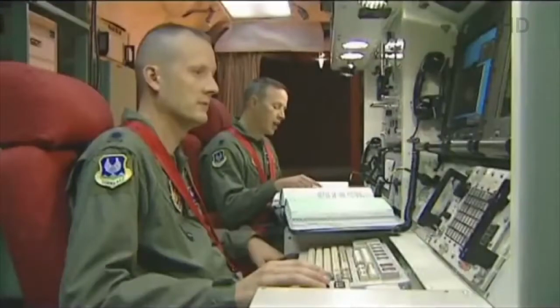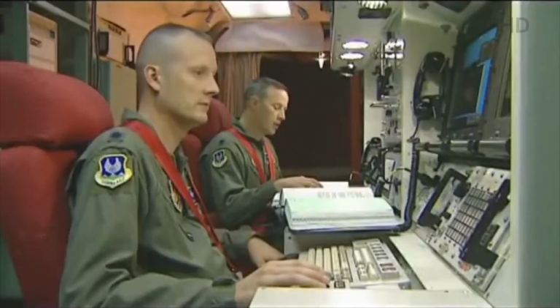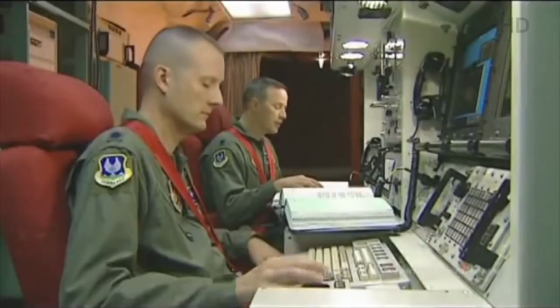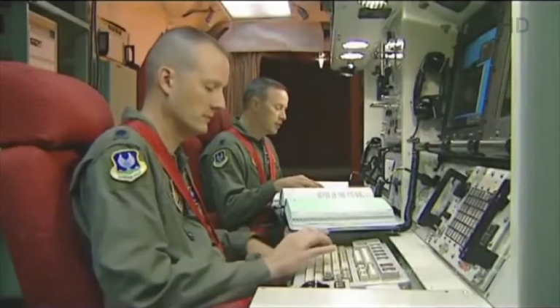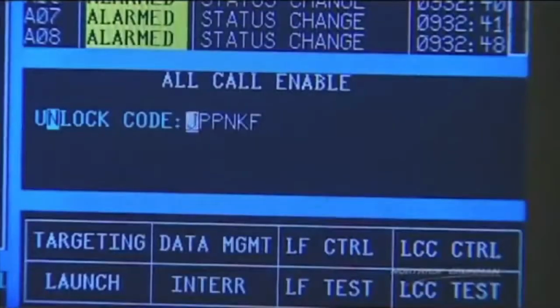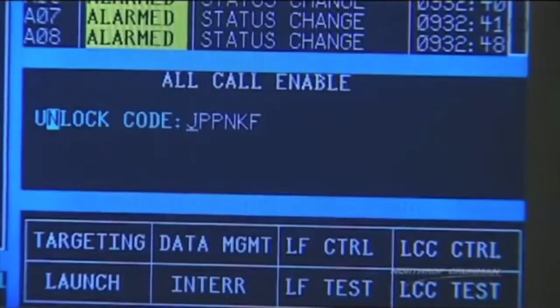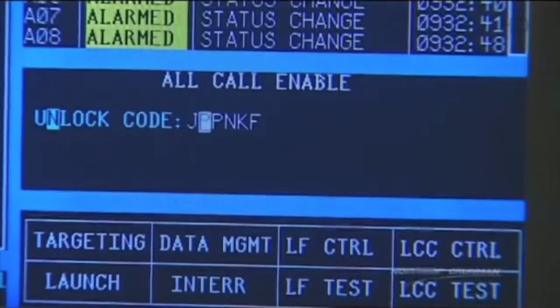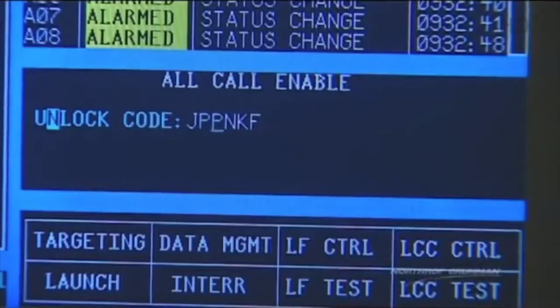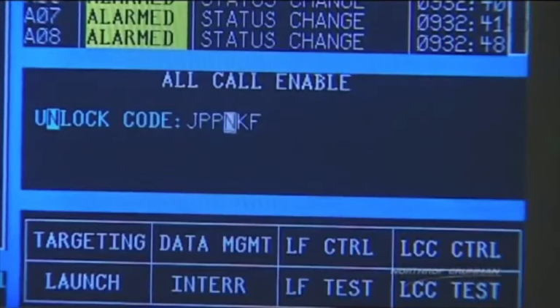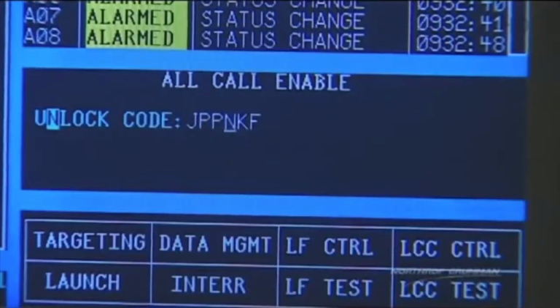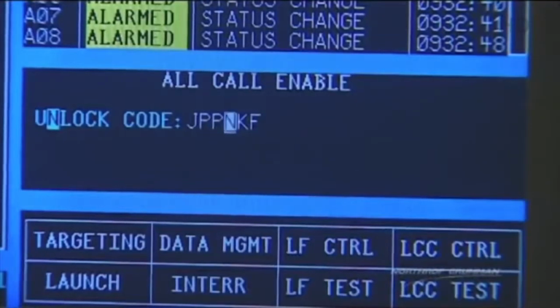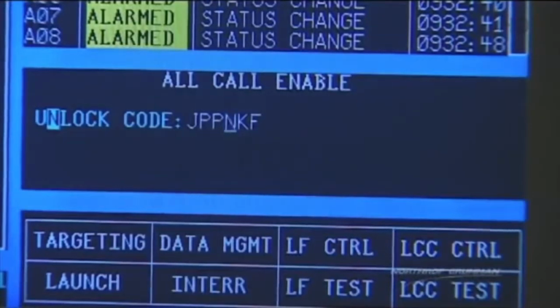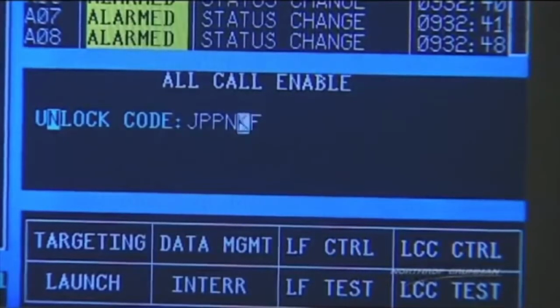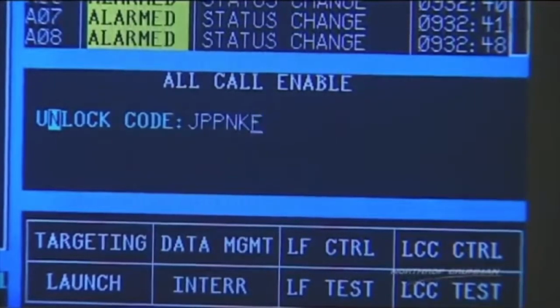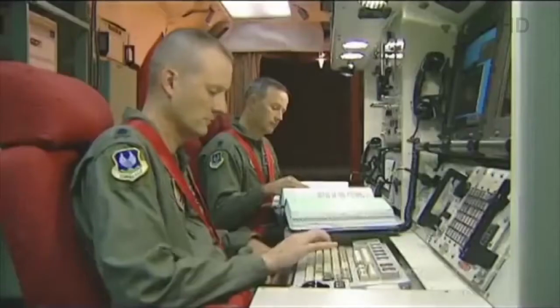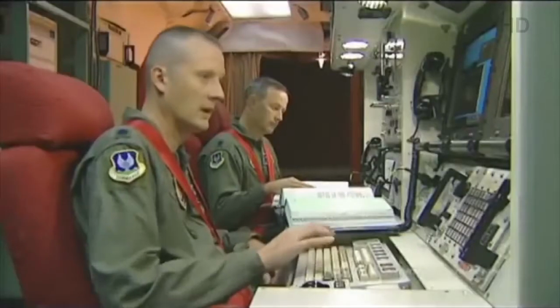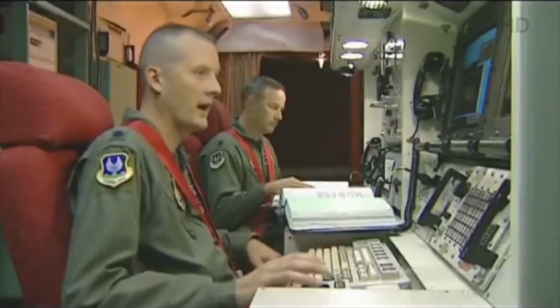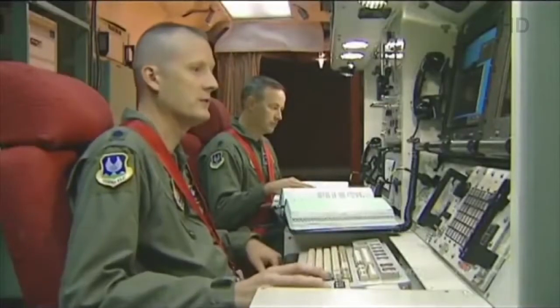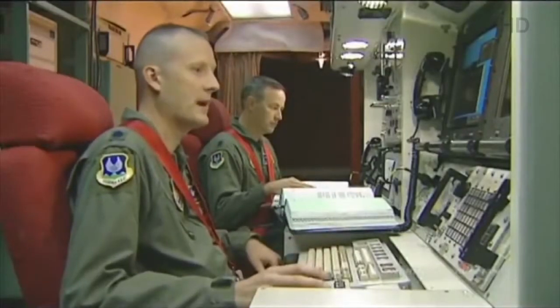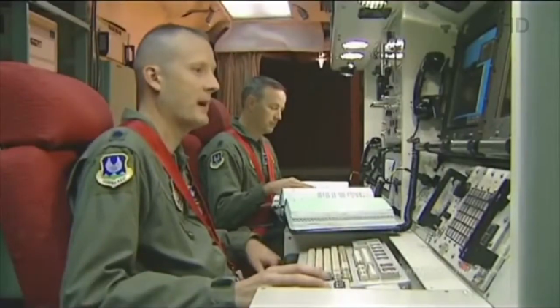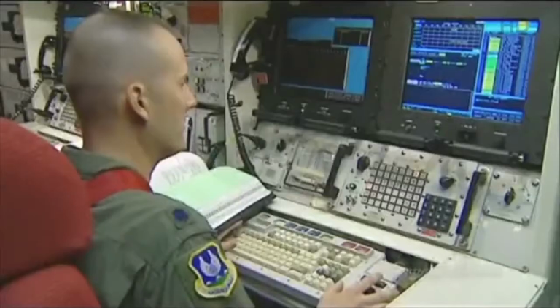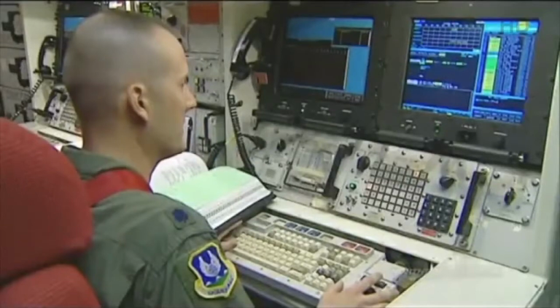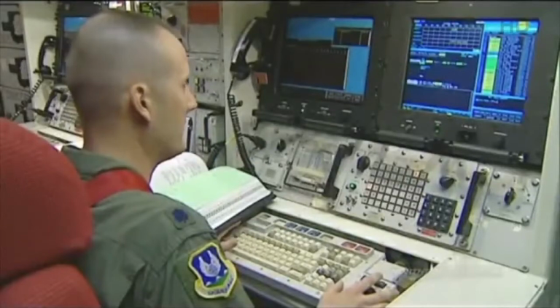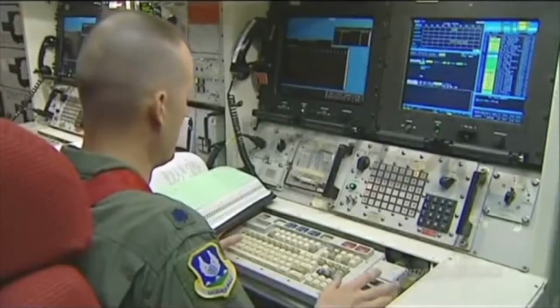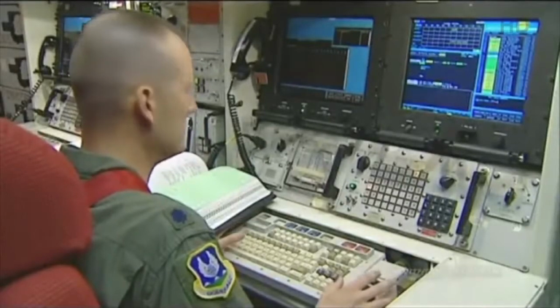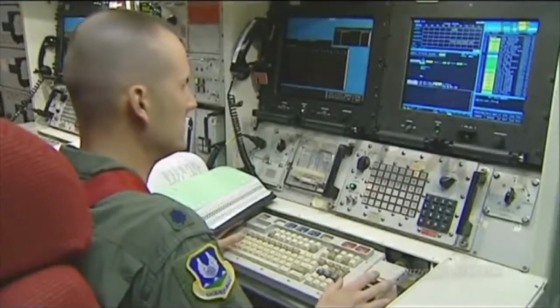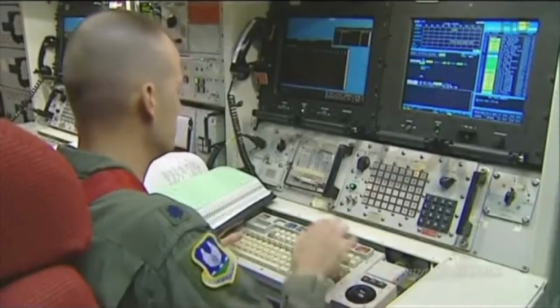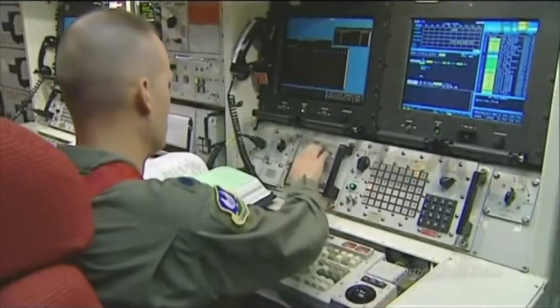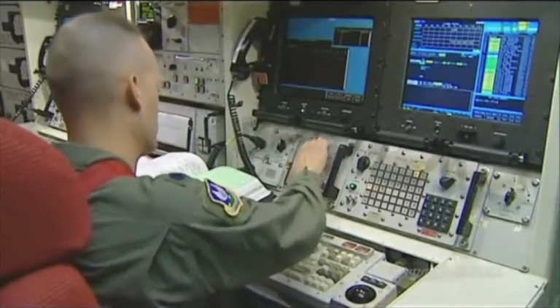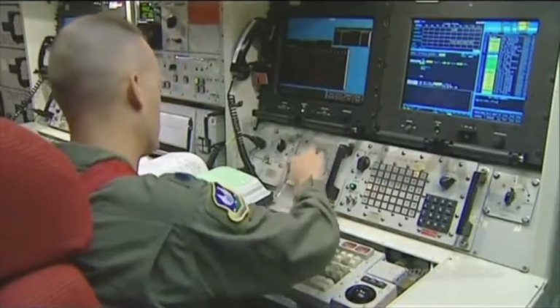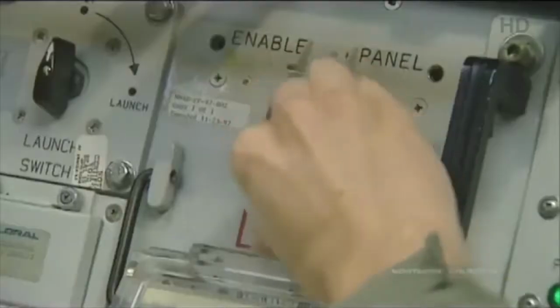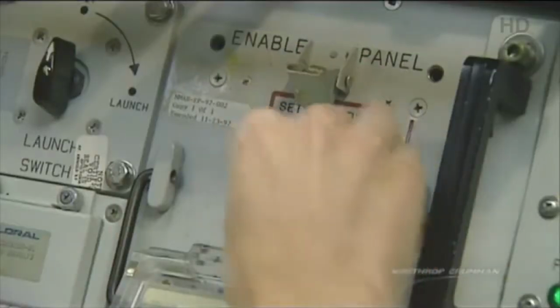Unlock code entered: Juliet, Papa, Papa, November, Kilo, Foxtrot. I have Juliet, Papa, Papa, November, Kilo, Foxtrot. That's good. Enable switch — down and lock. Down and lock.